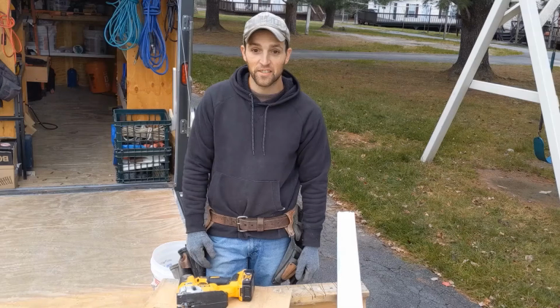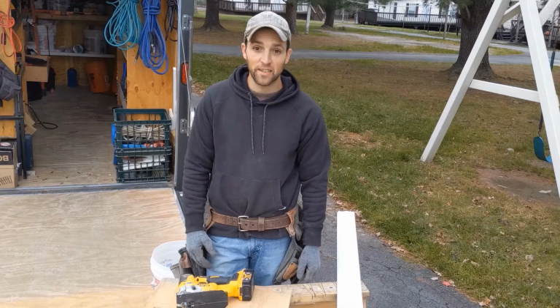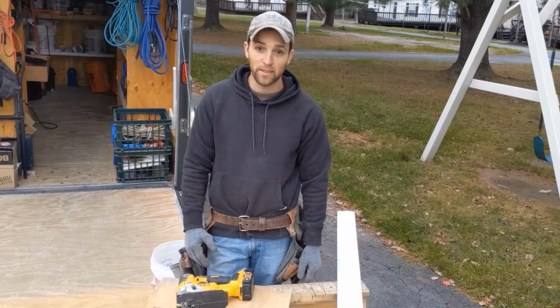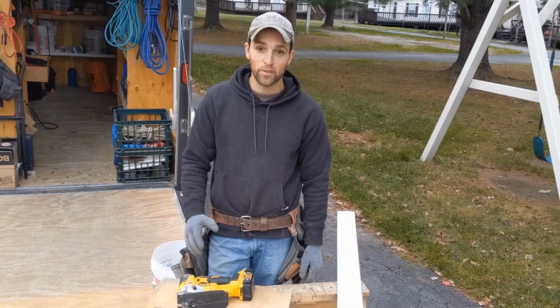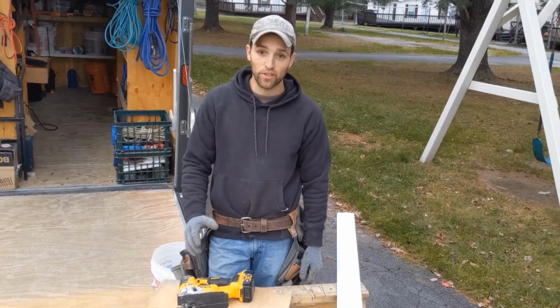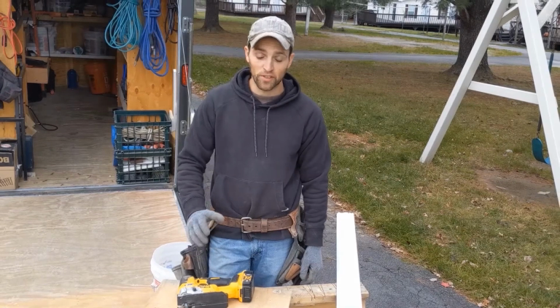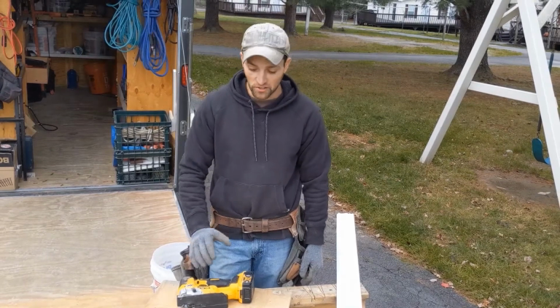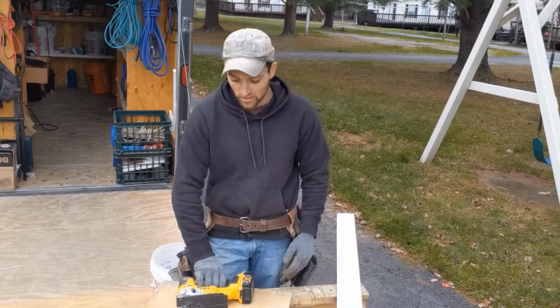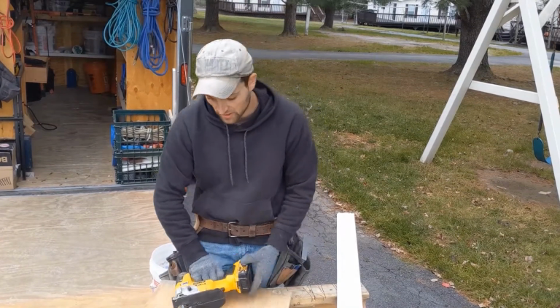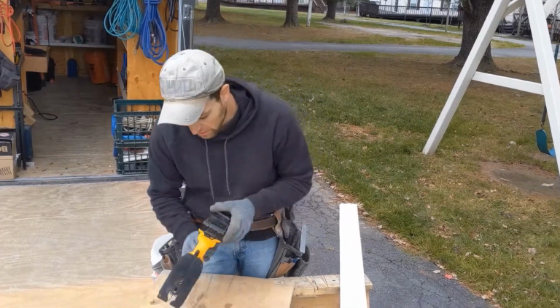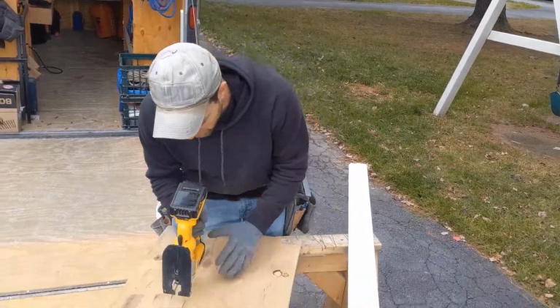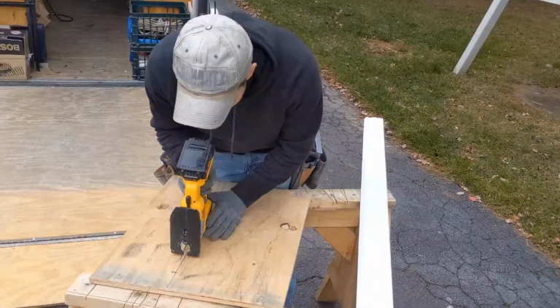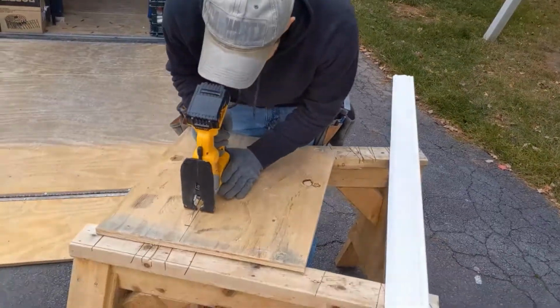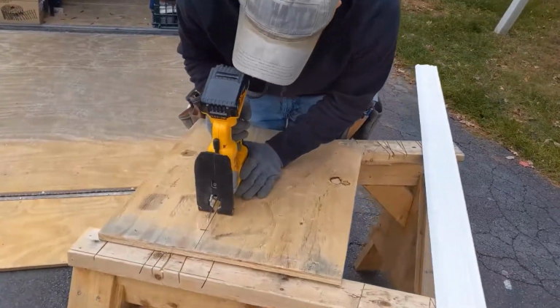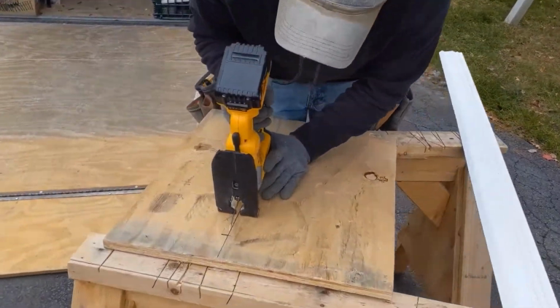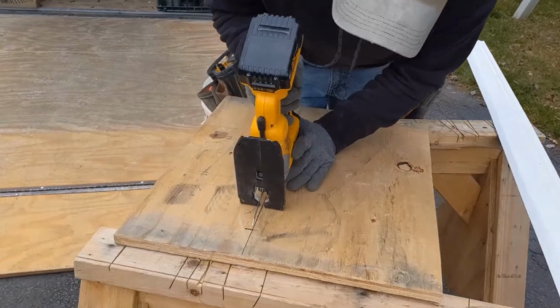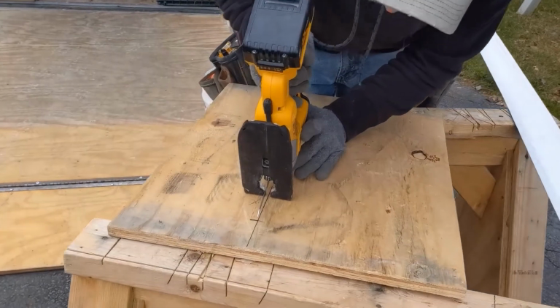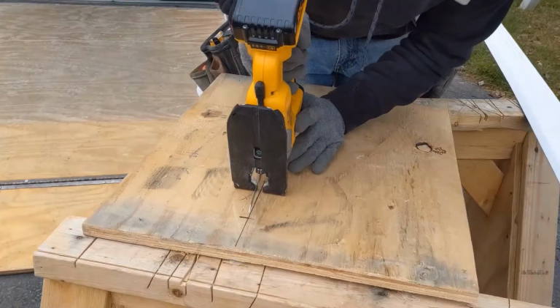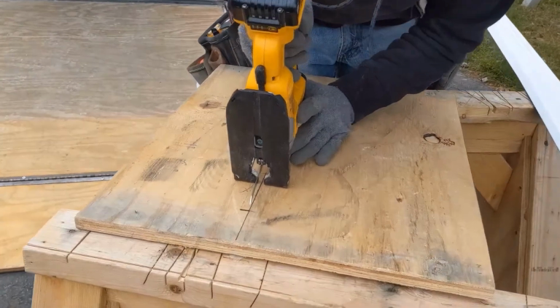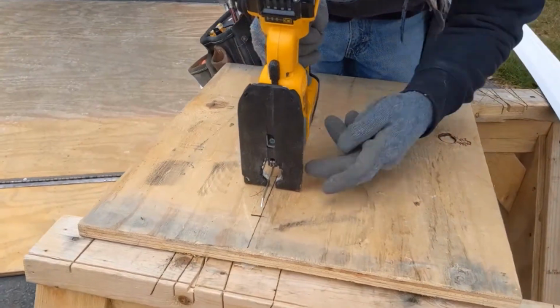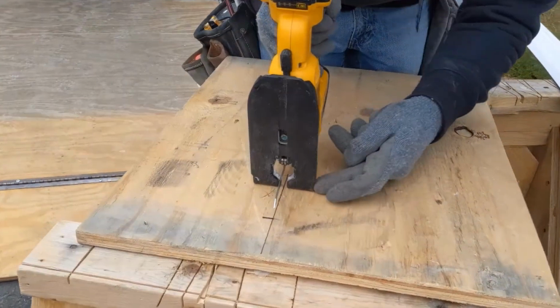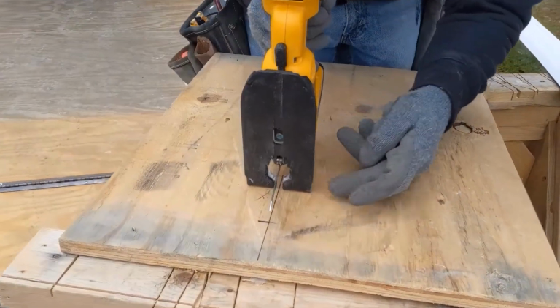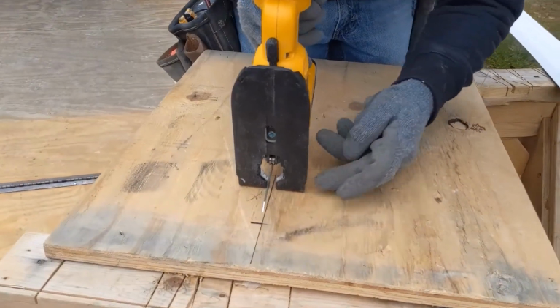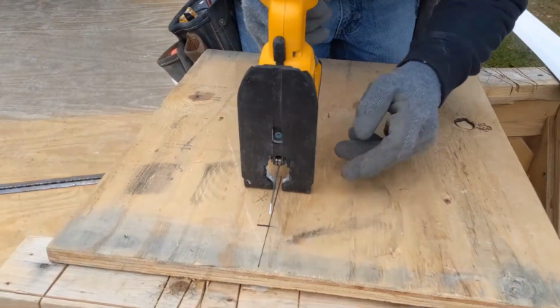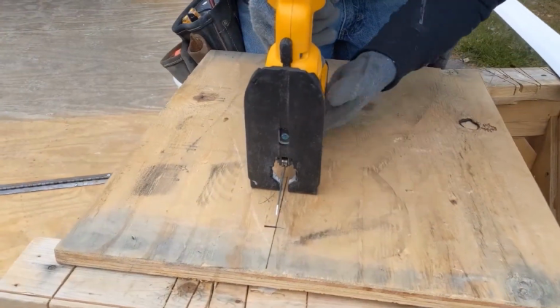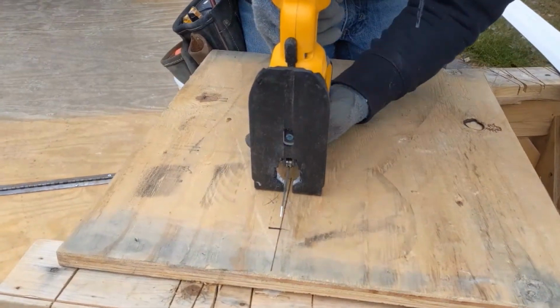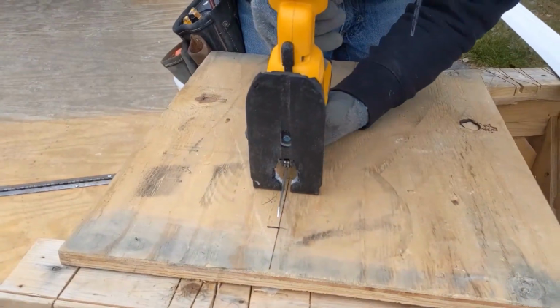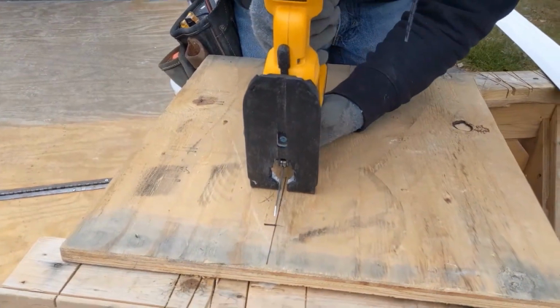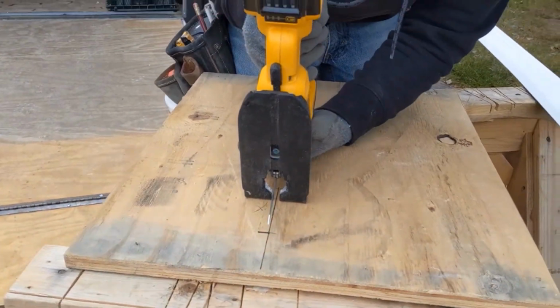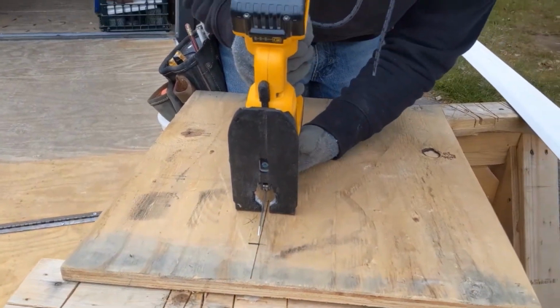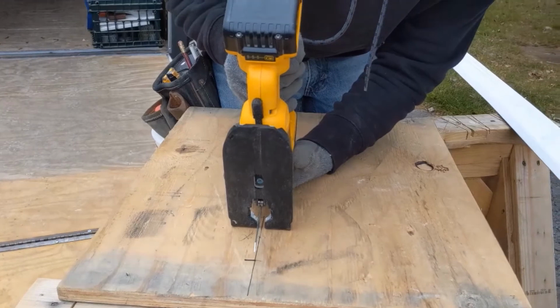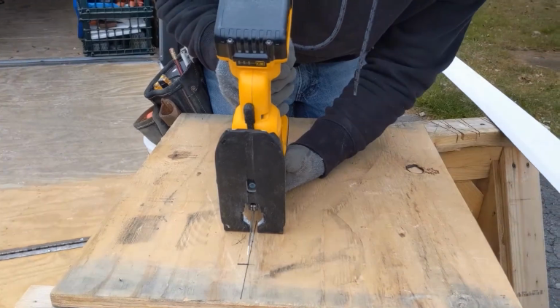Today I'm going to demonstrate a plunge cut with a jig saw. You want to start with your blade upside down up against the area. Hold your shoe up against the wood and get your blade started.